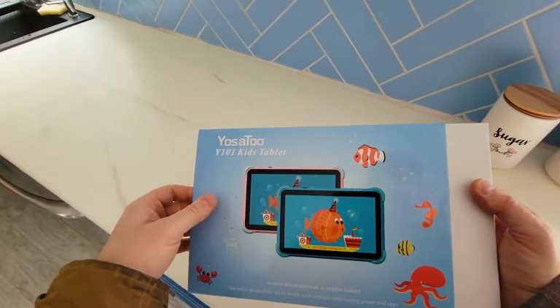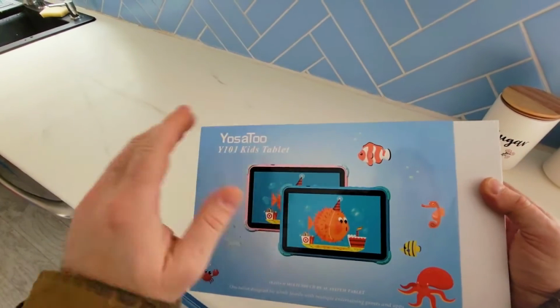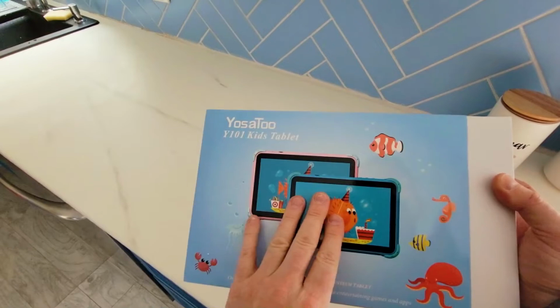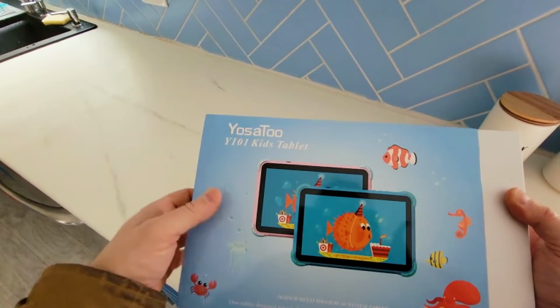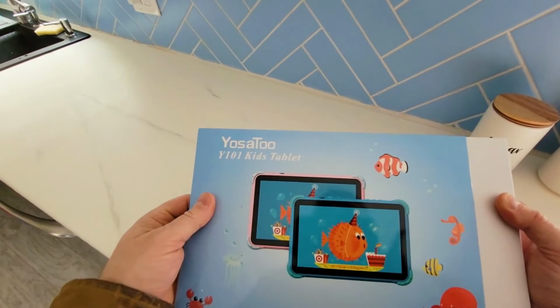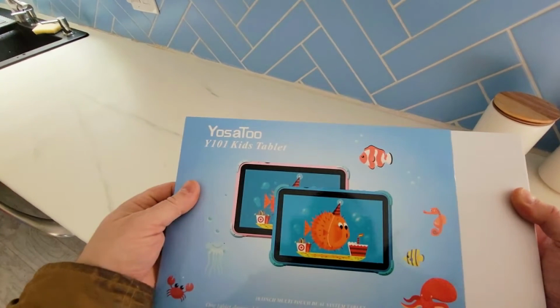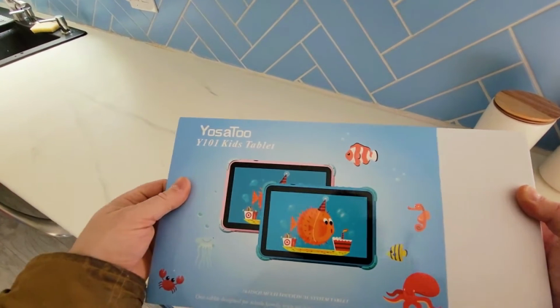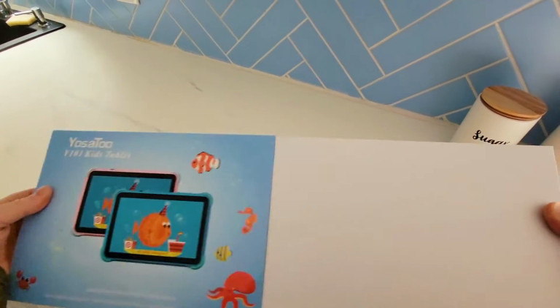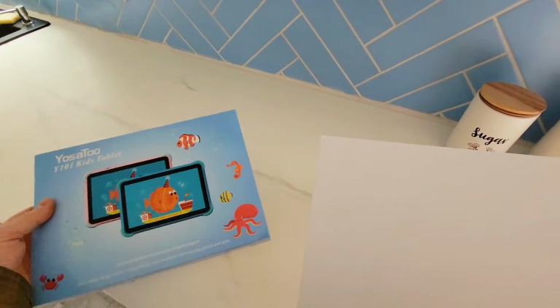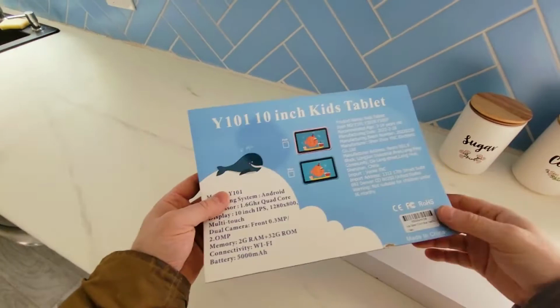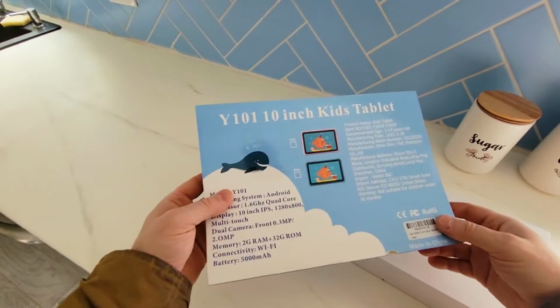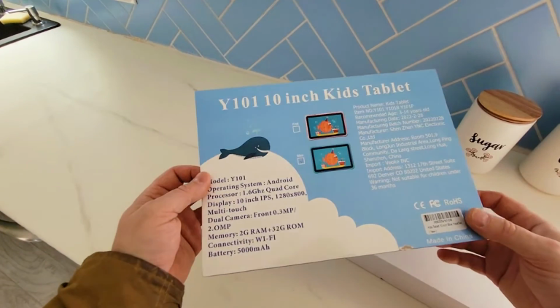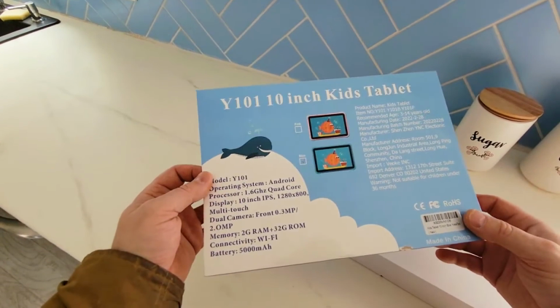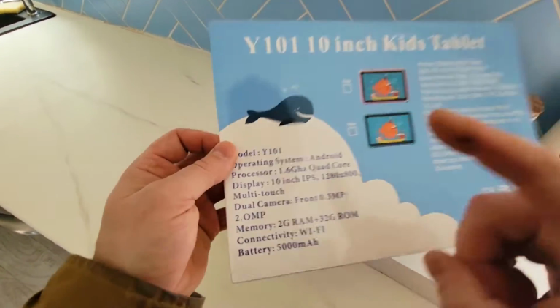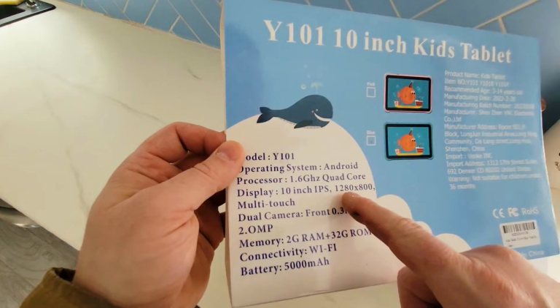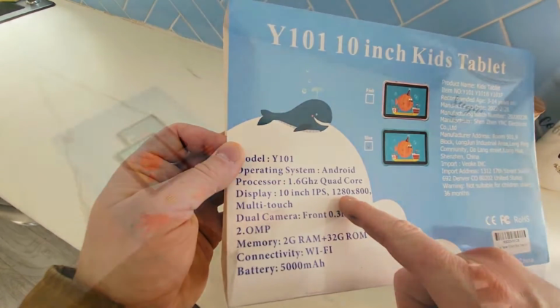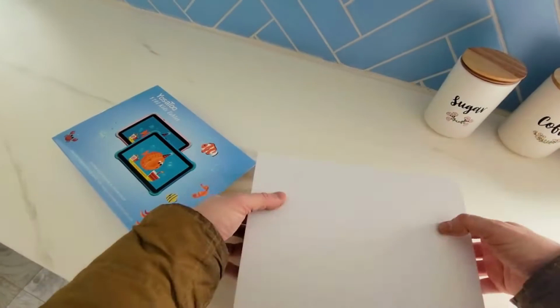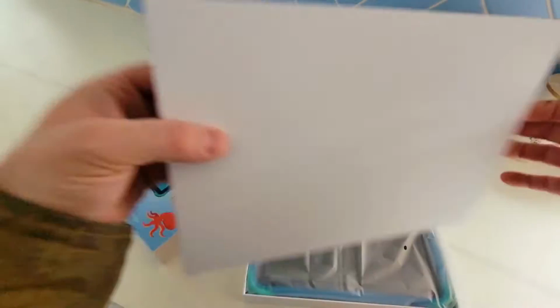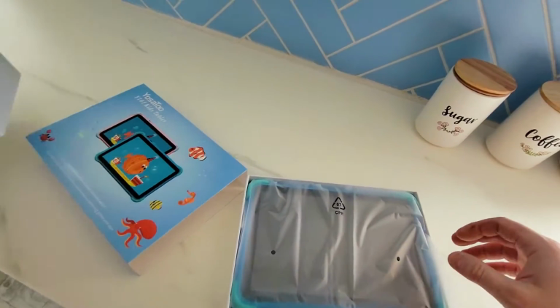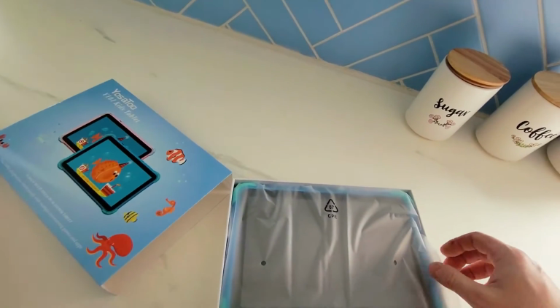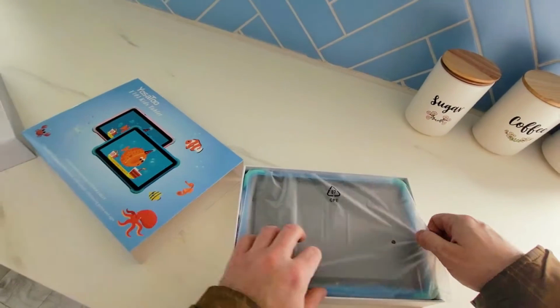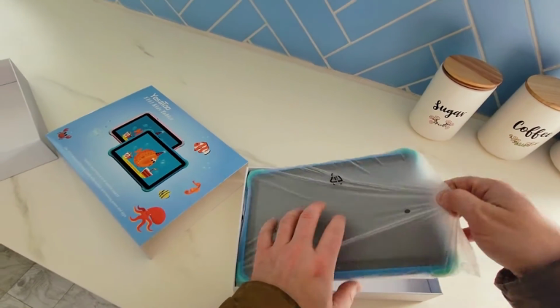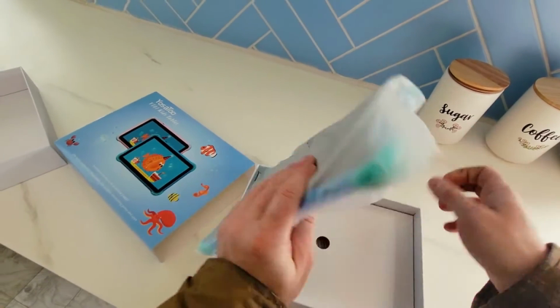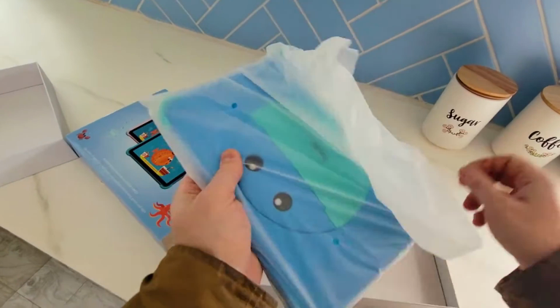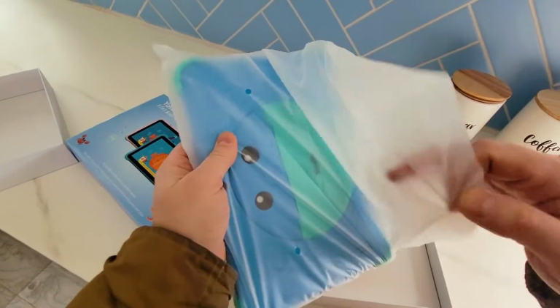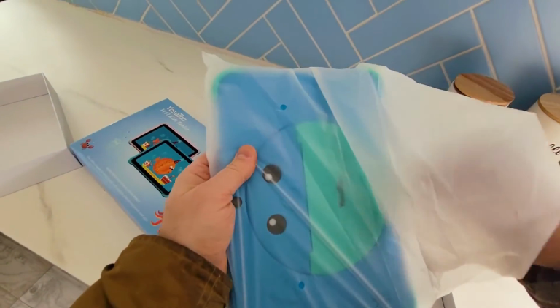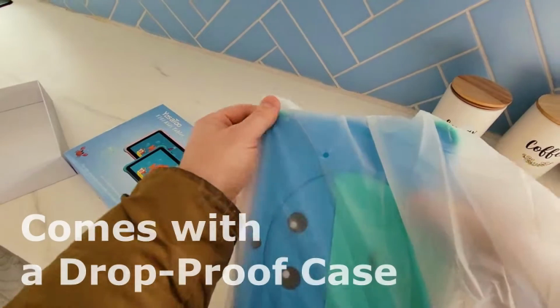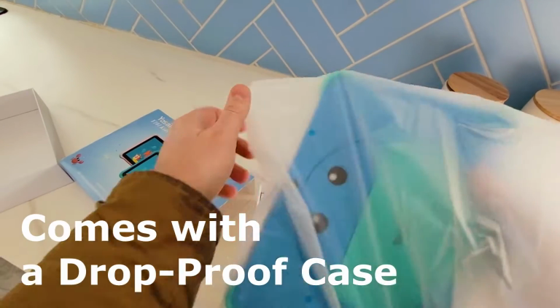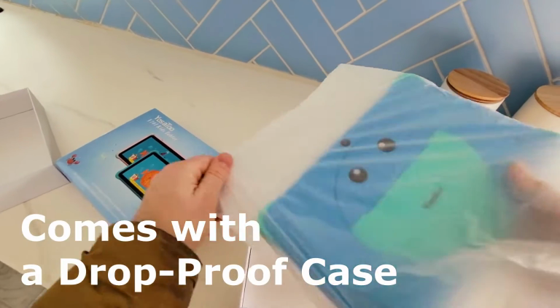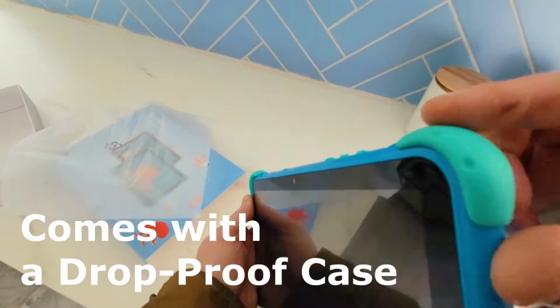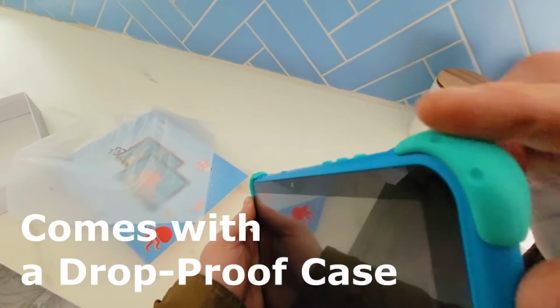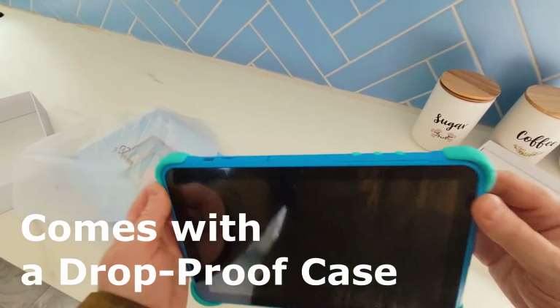So we just picked this up for the little one — the YOSA 2 Y101 Kids Tablet. The price was right, 10 inches. We wanted to make sure we have a very easy-to-use operating system, and more importantly, that the case had drop-friendly rubber edges.